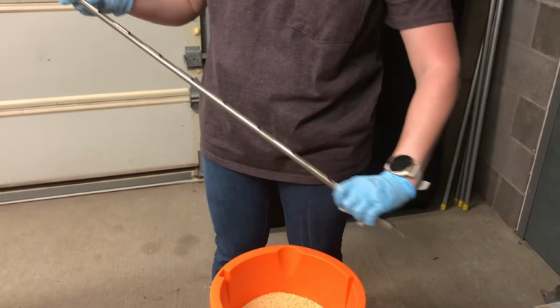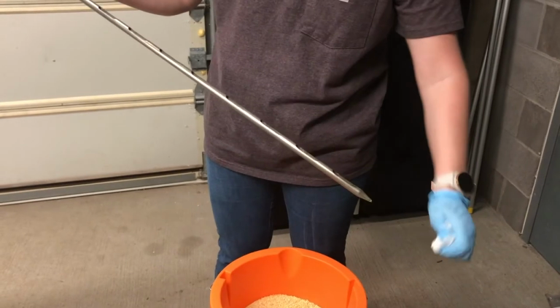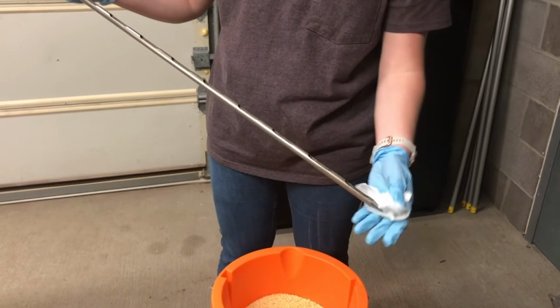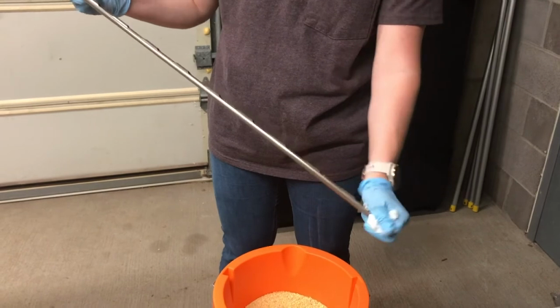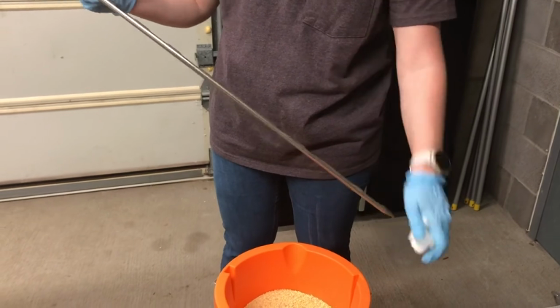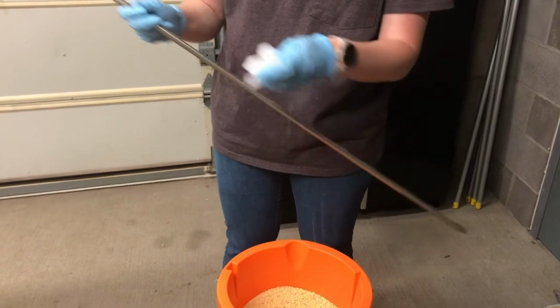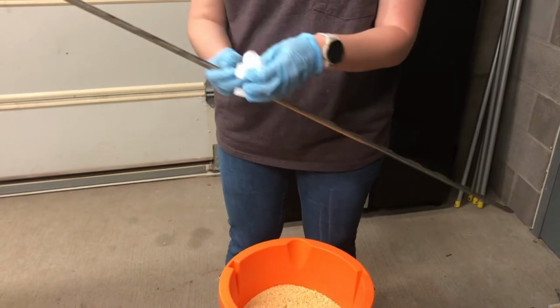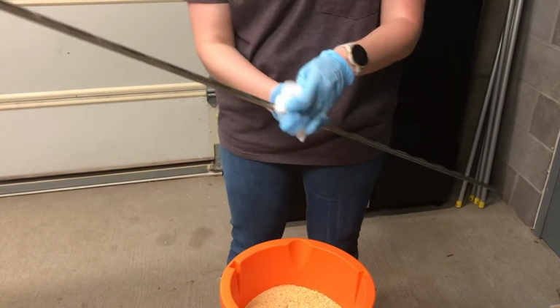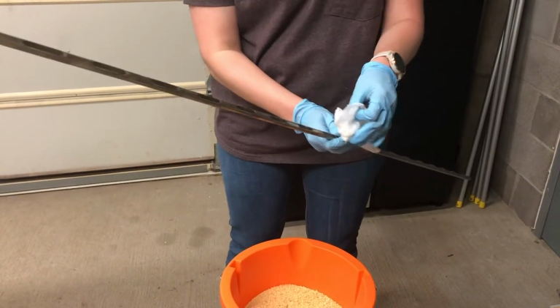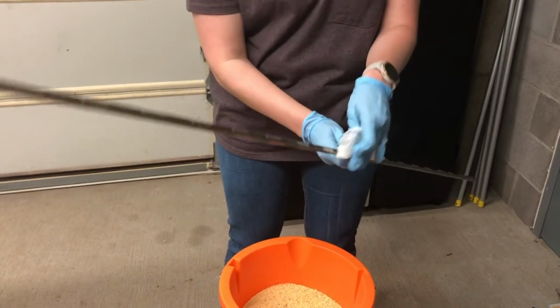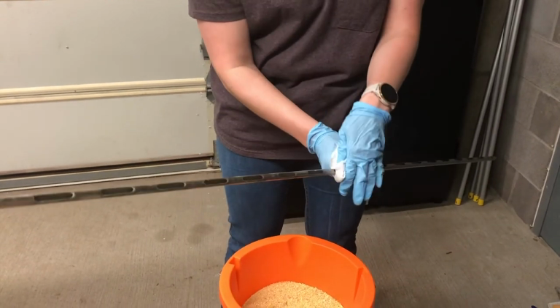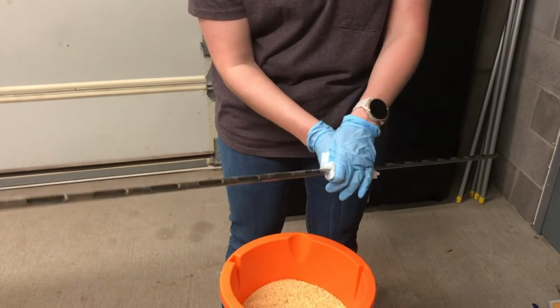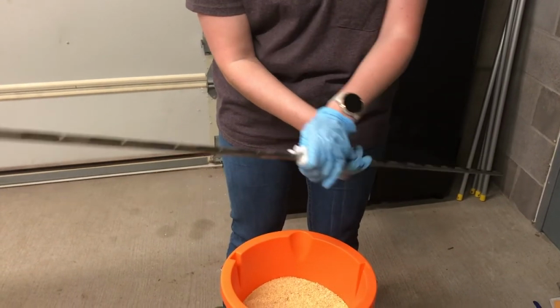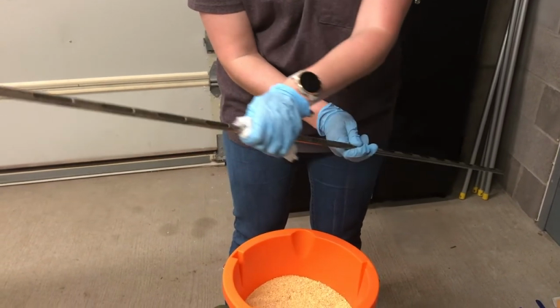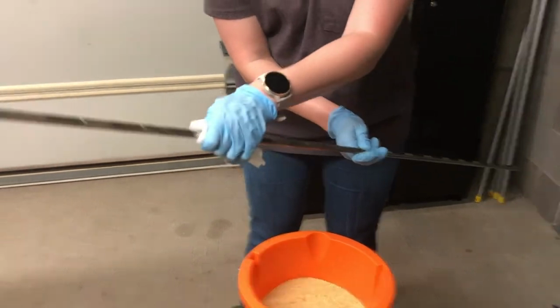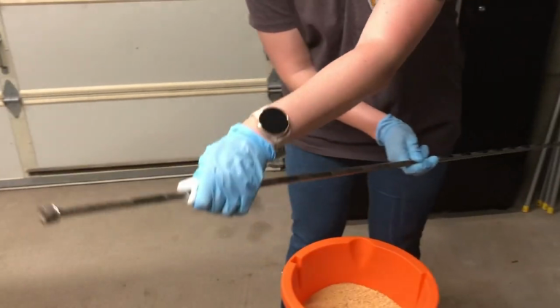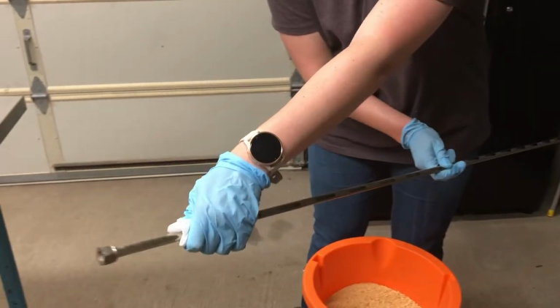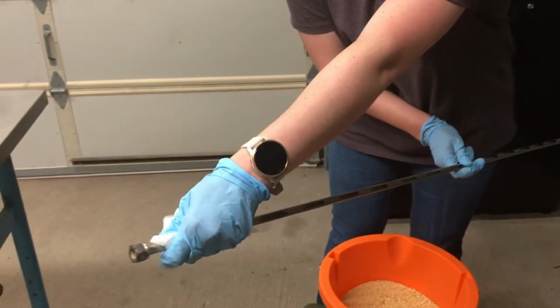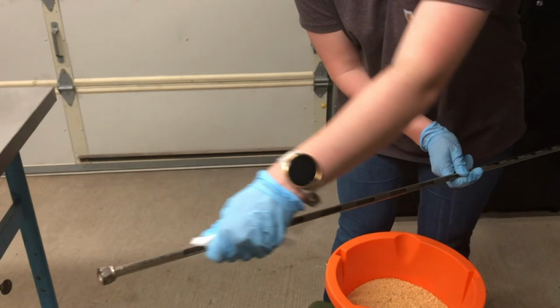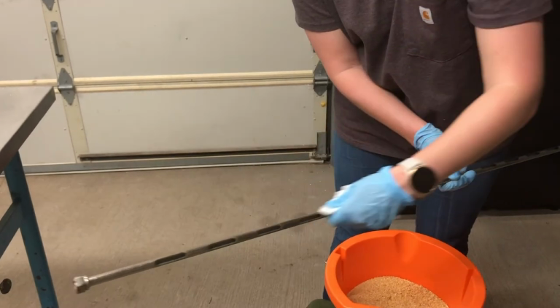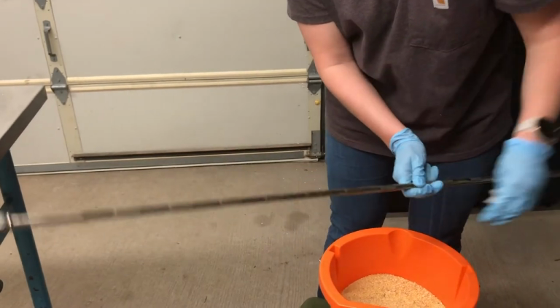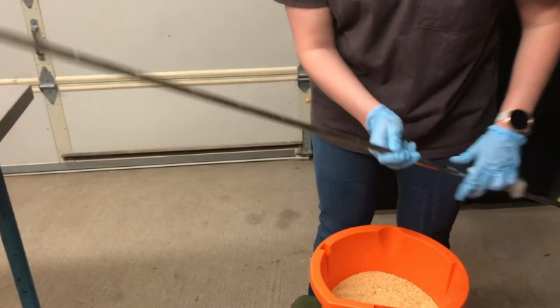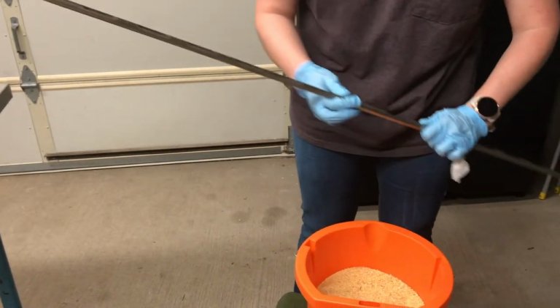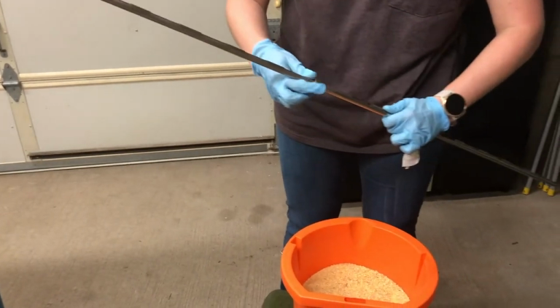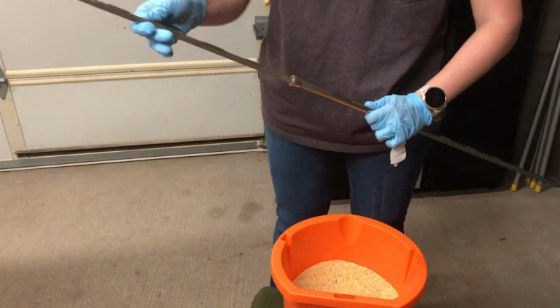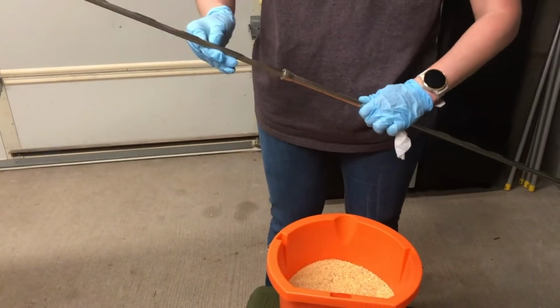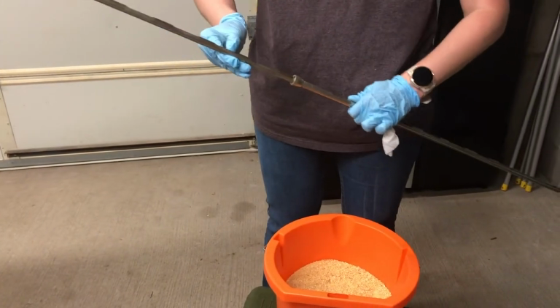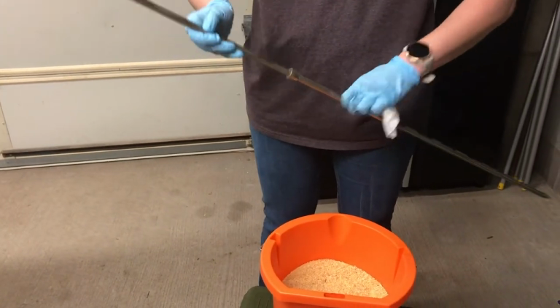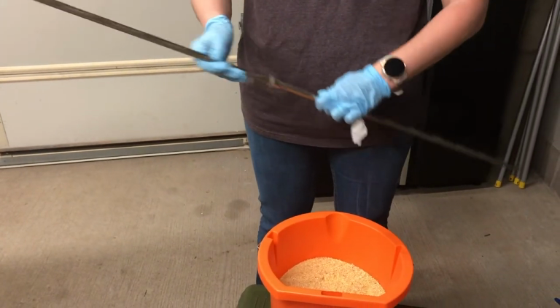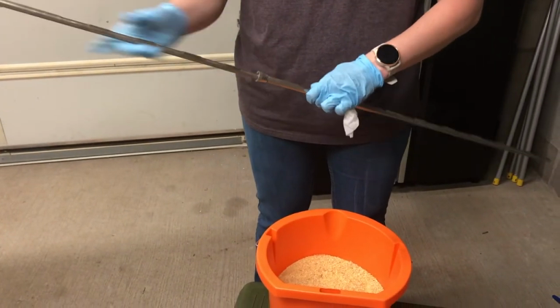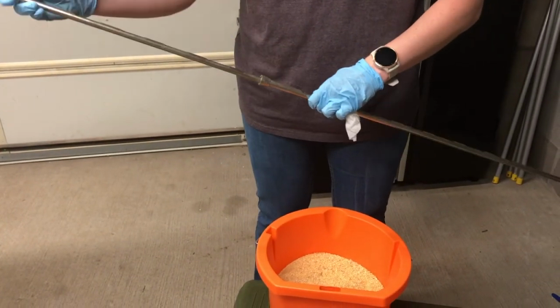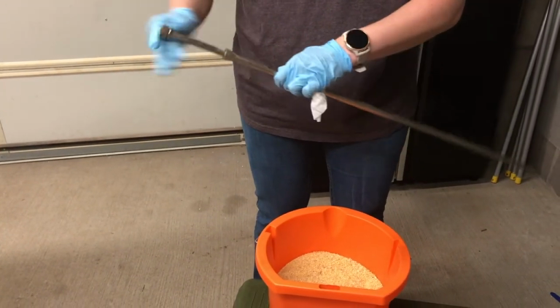Start by wiping the external and internal compartment of the double-sleeved probe with a disinfectant wipe. Once that is done, slide the internal compartment back into the external compartment.